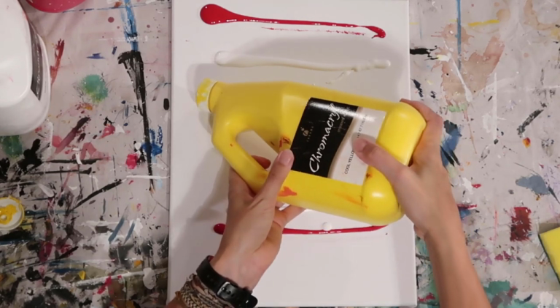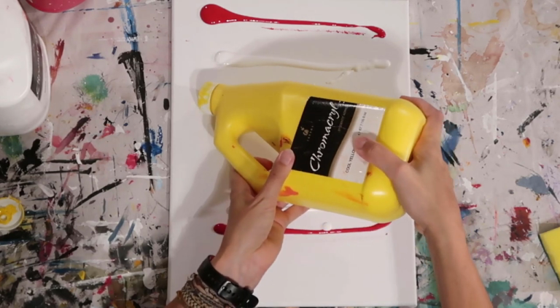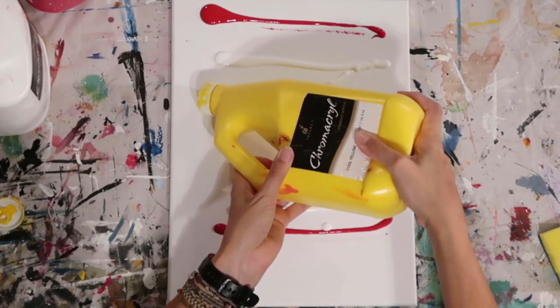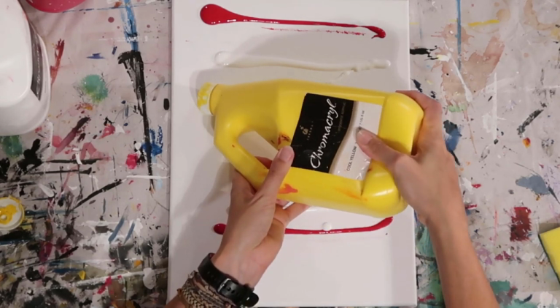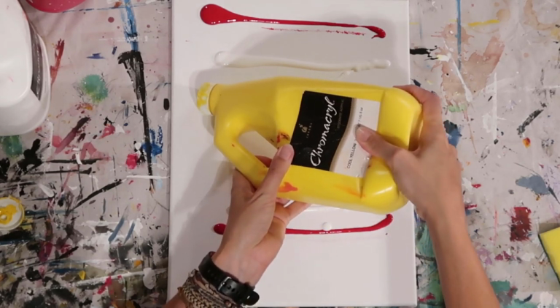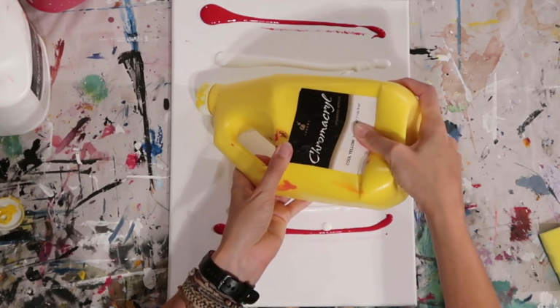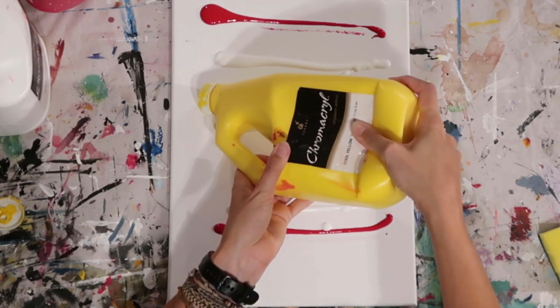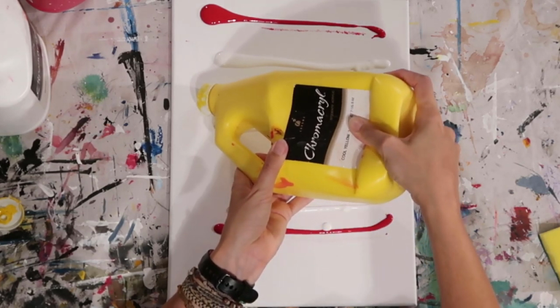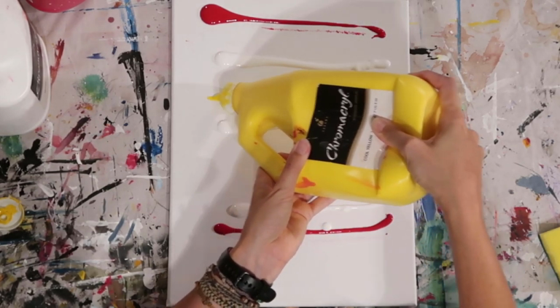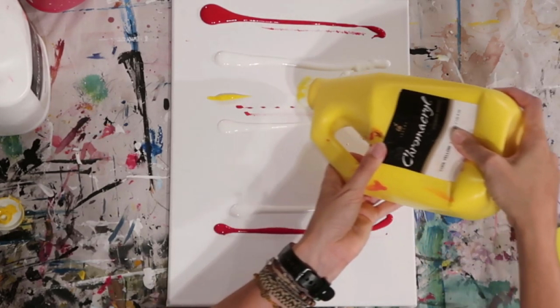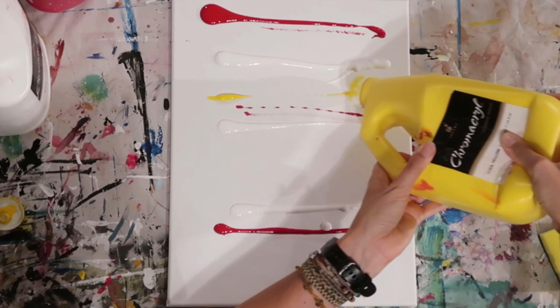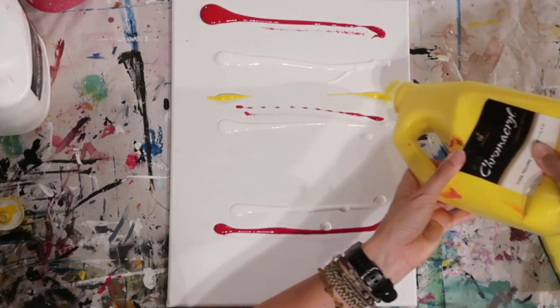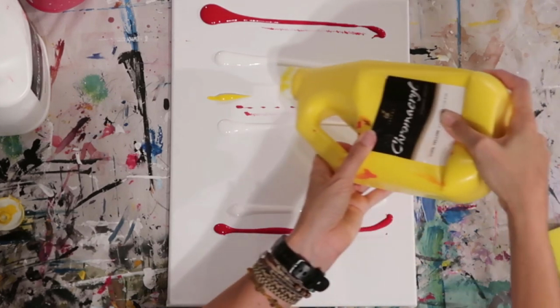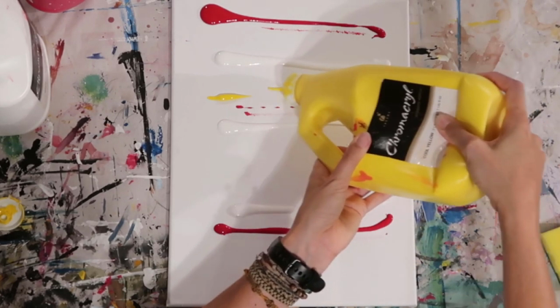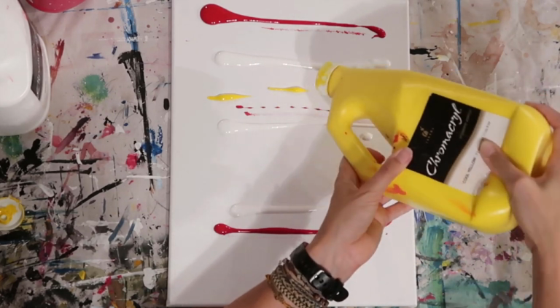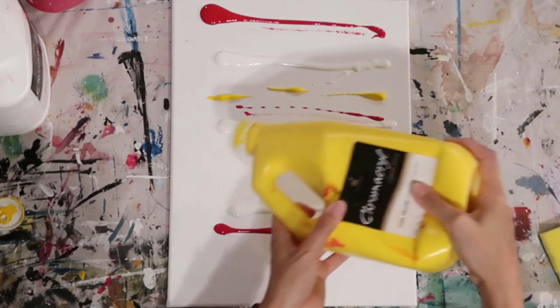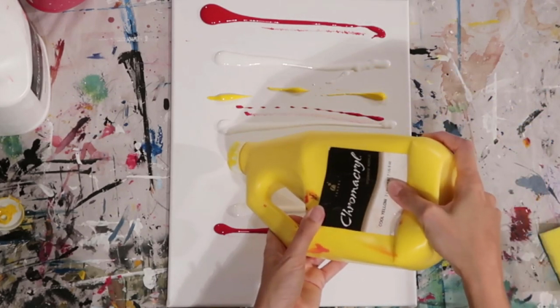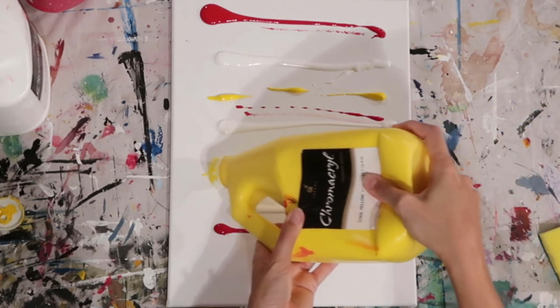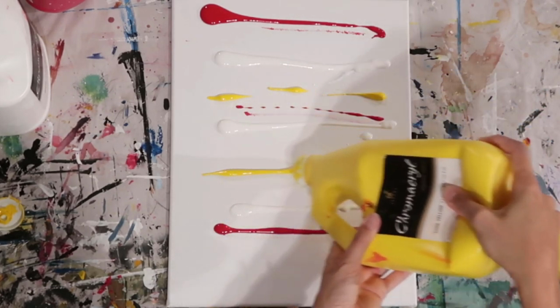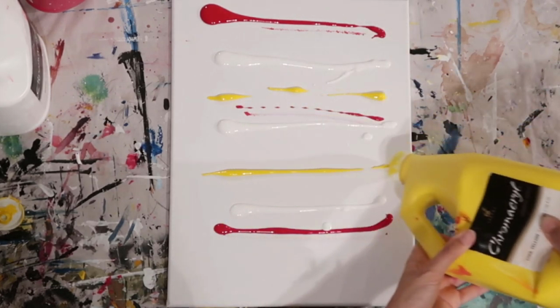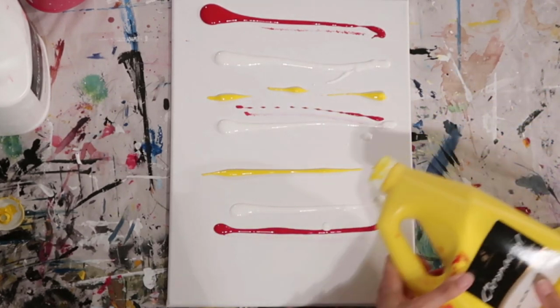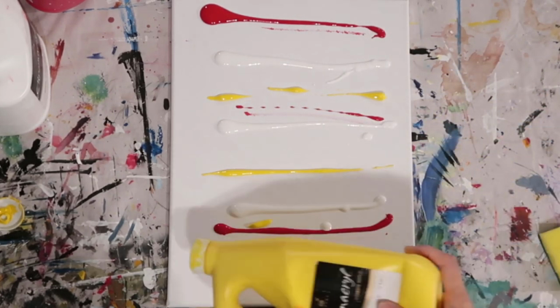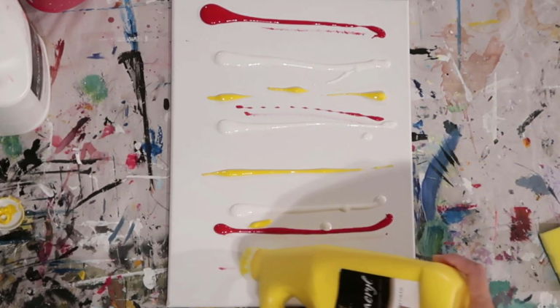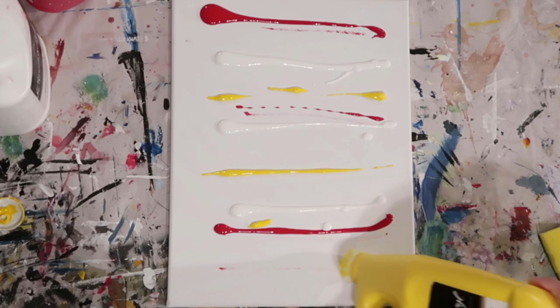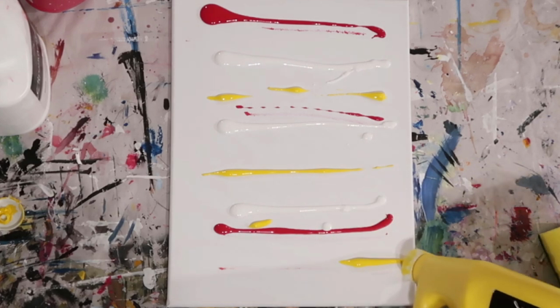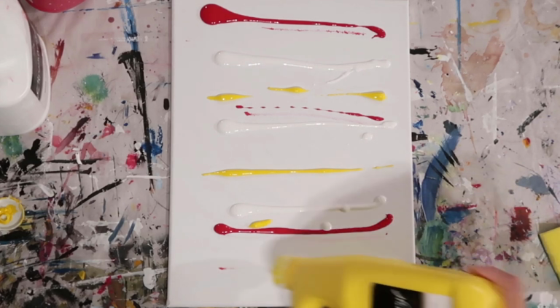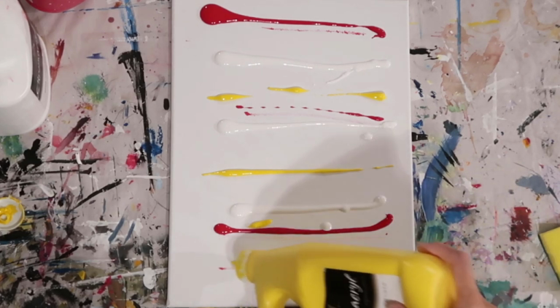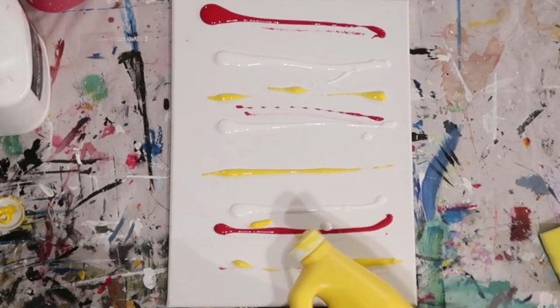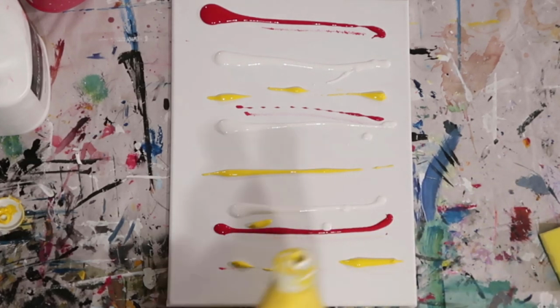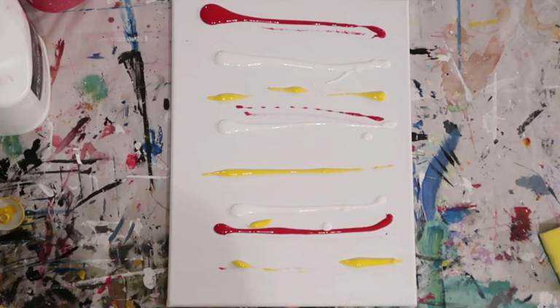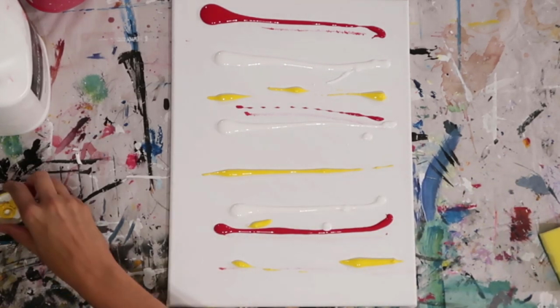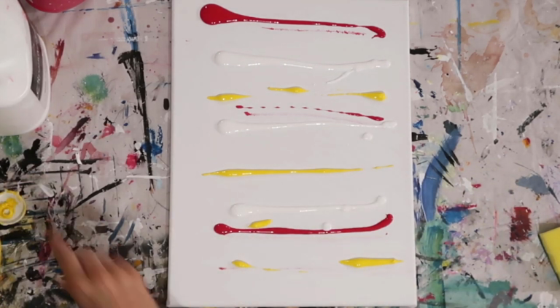You can see I'm just literally putting stripes onto the canvas. I don't need as much yellow, but I just want to make sure that I've got it well distributed across the canvas as well.